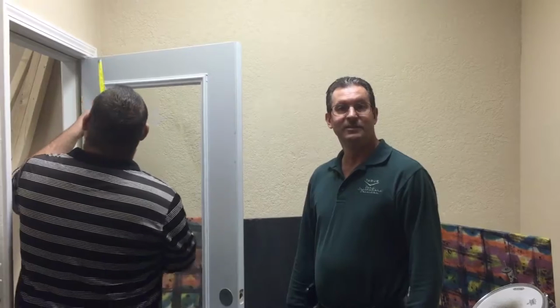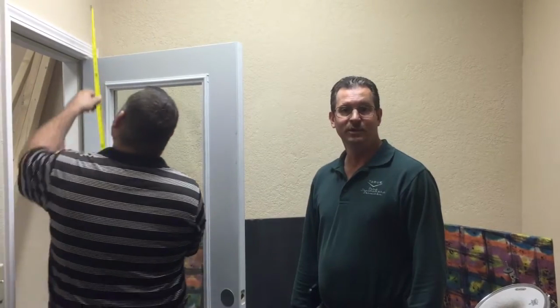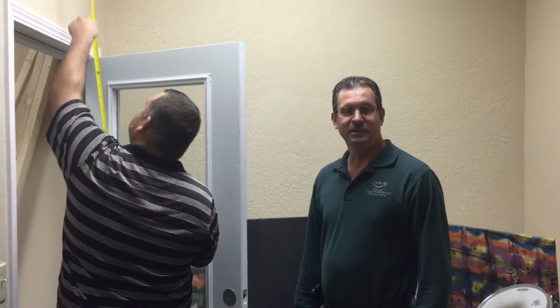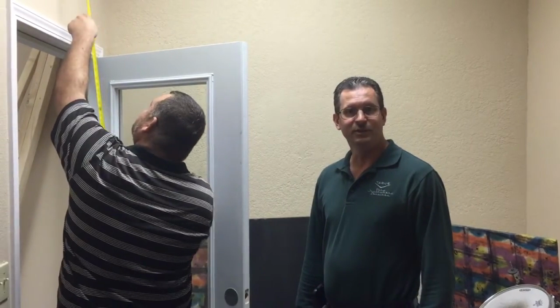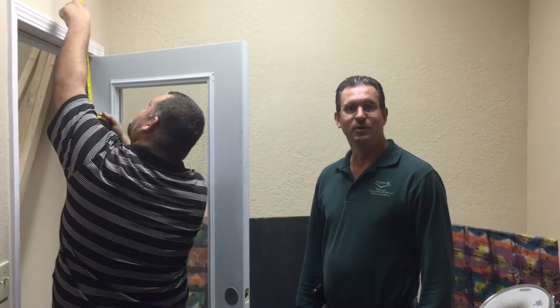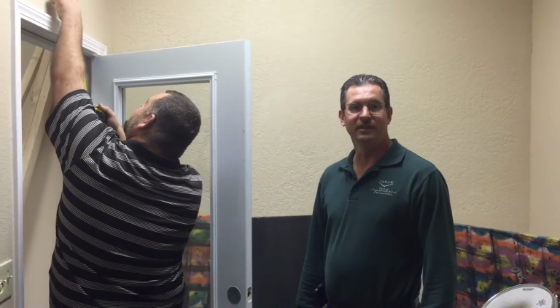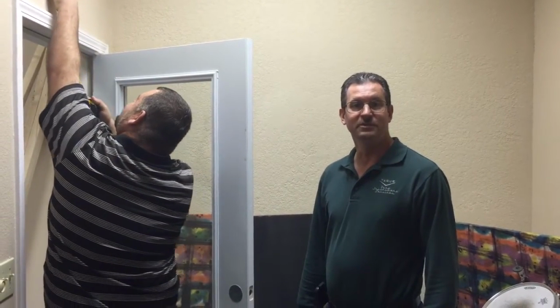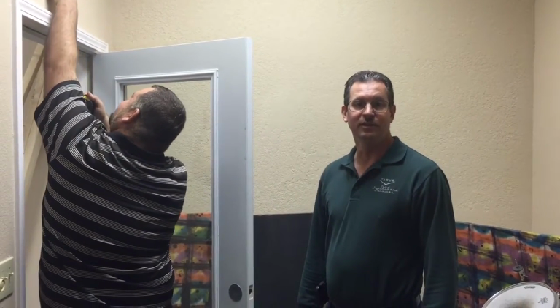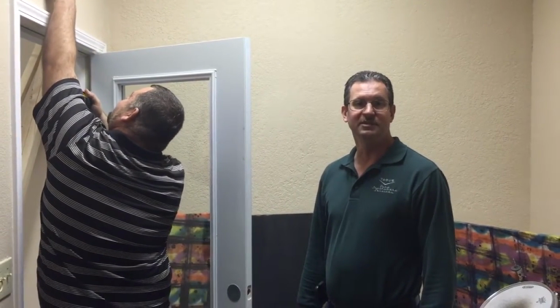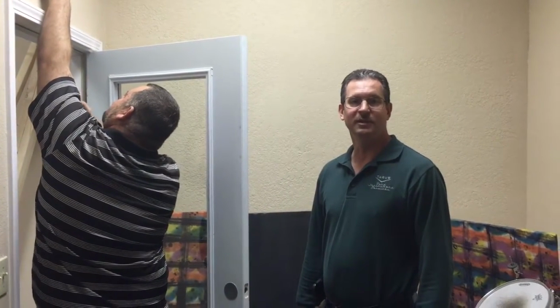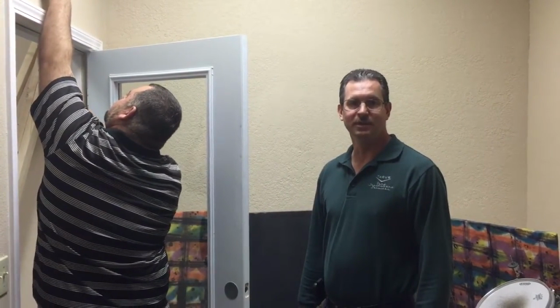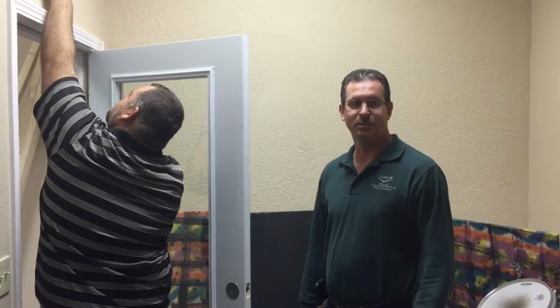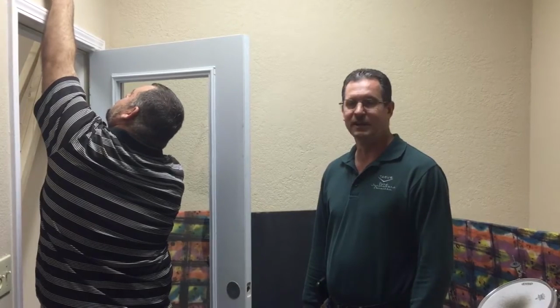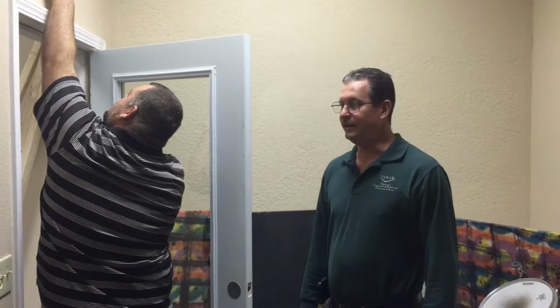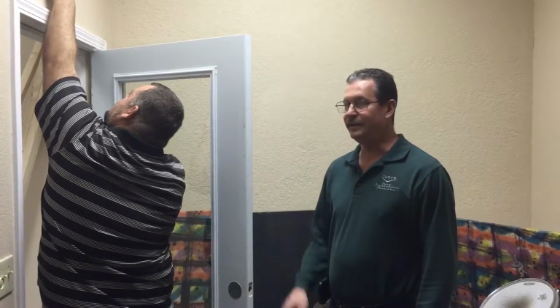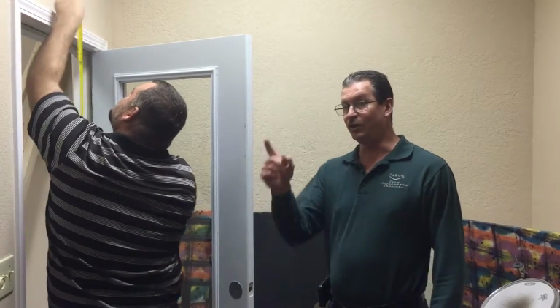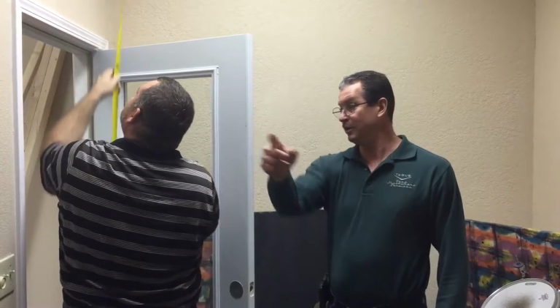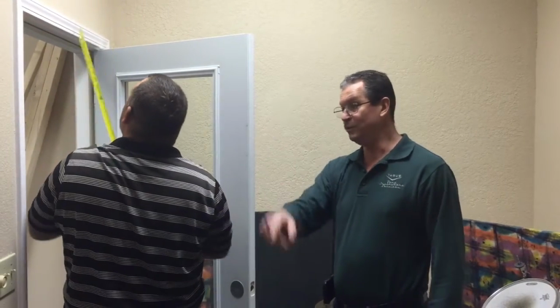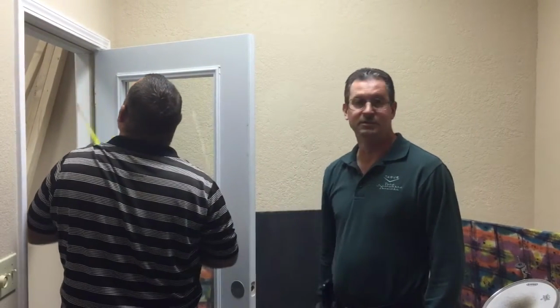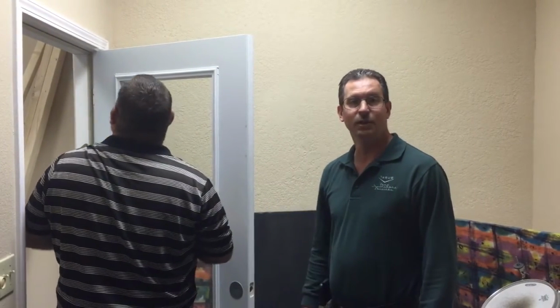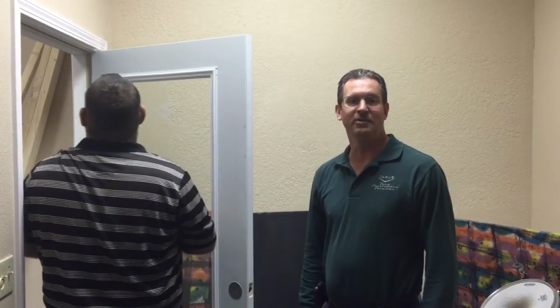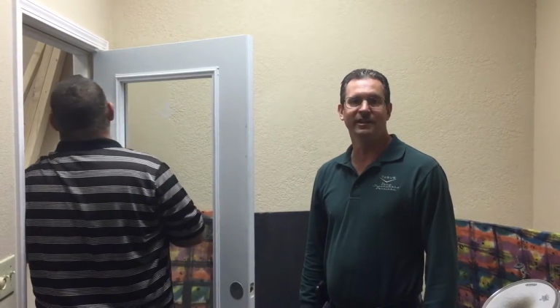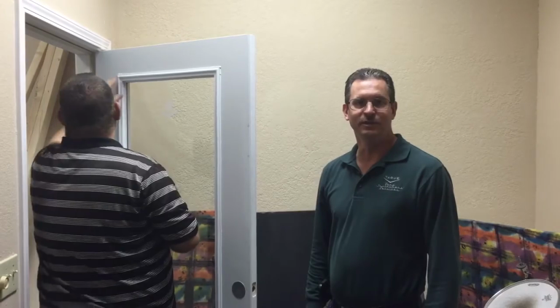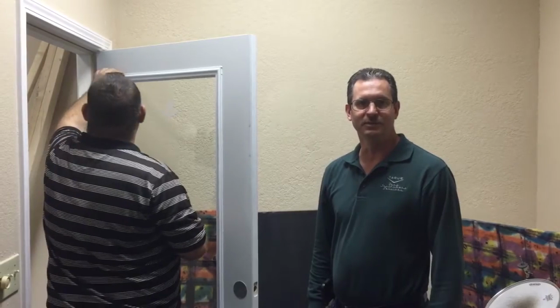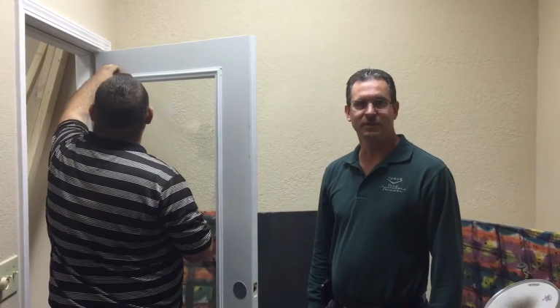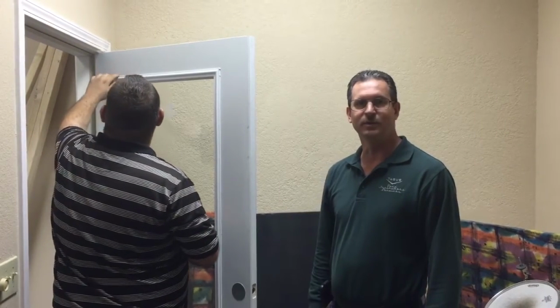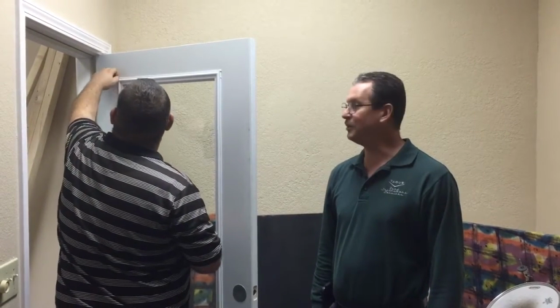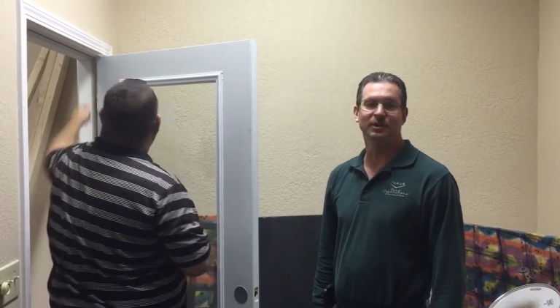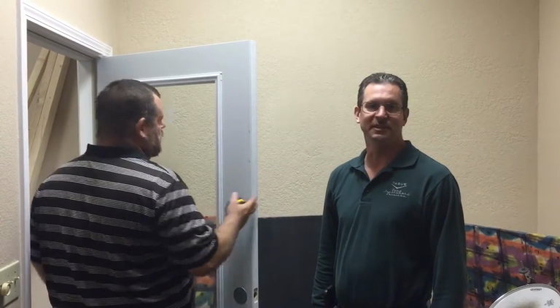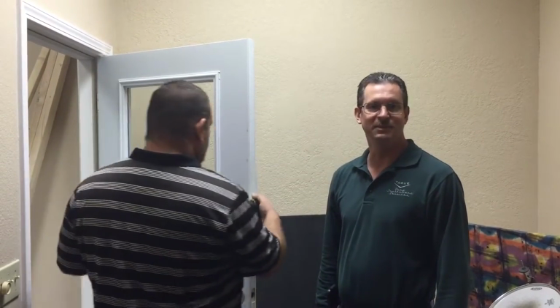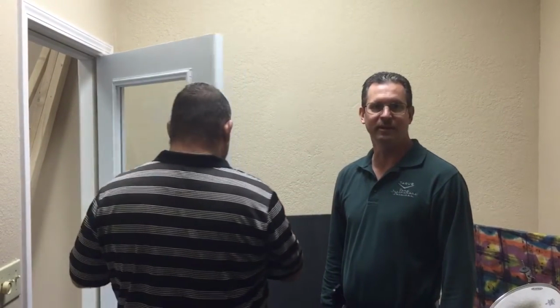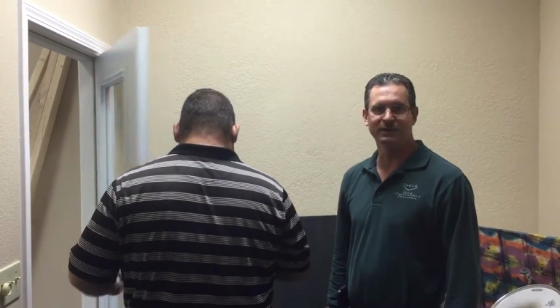We're doing a little project here to try to keep the noise down in the drum studio. We tested it with a decibel meter and at the corner with the door closed, we were at about 90 to 92 decibels. So we're going to work on some curtains here and see what that'll do for us.